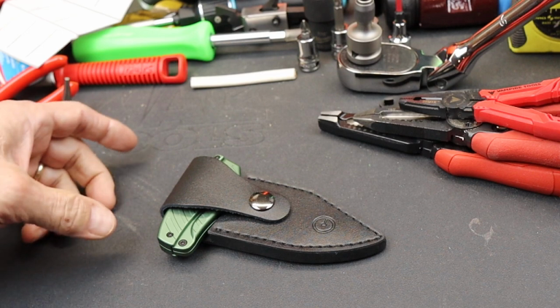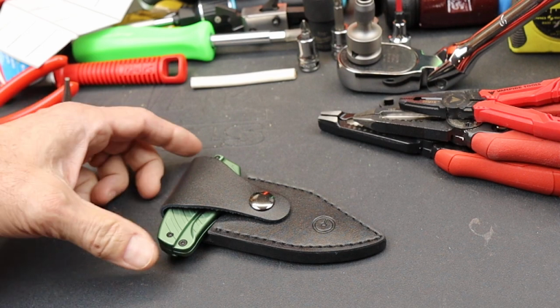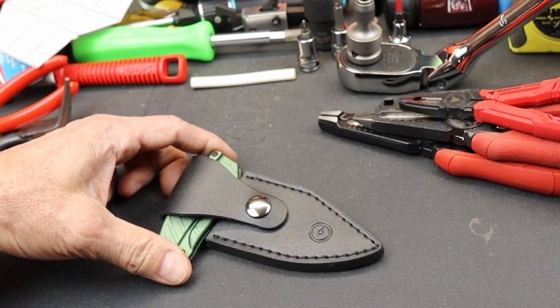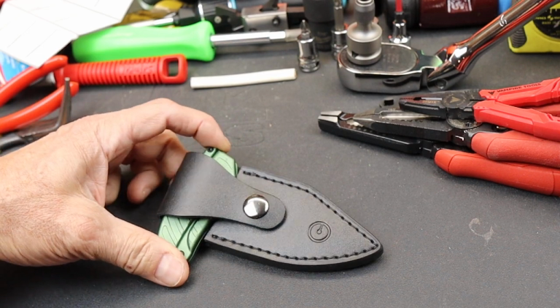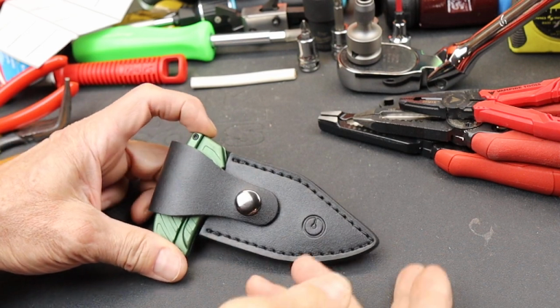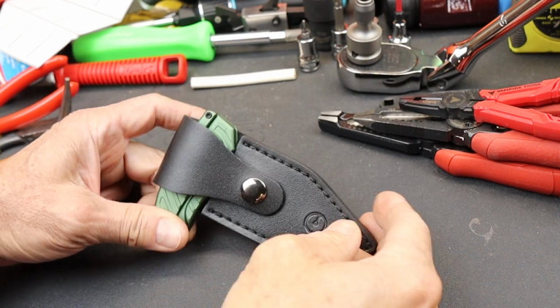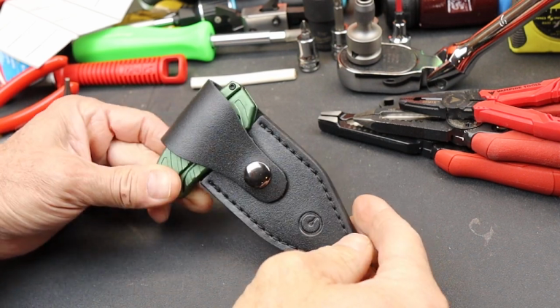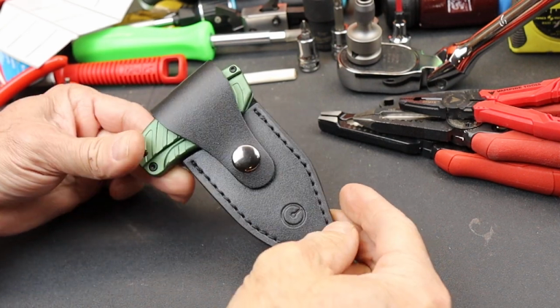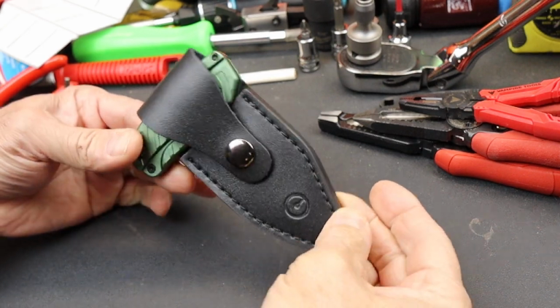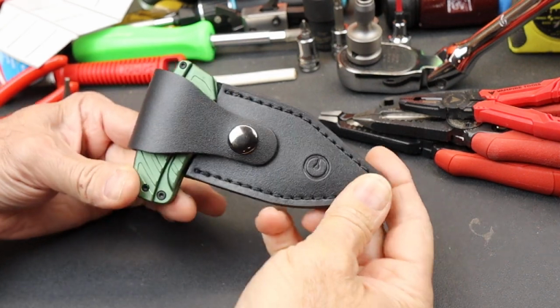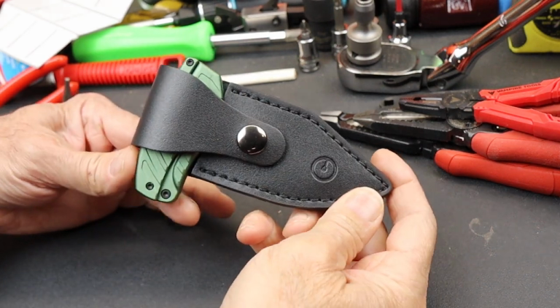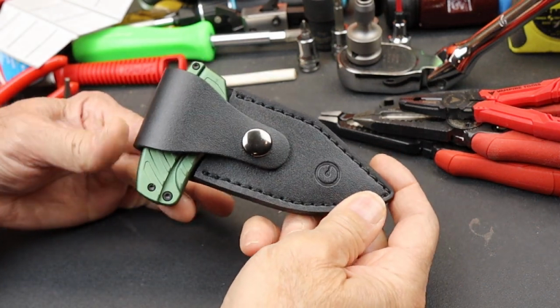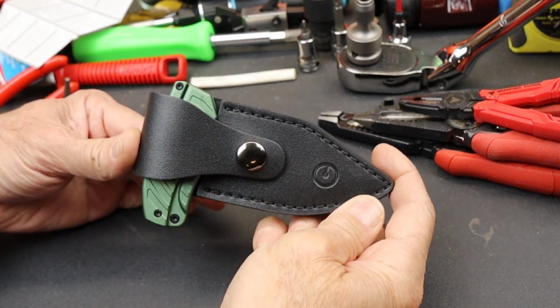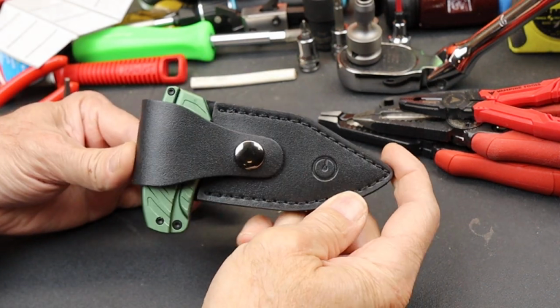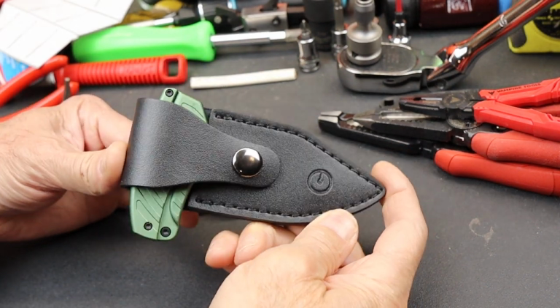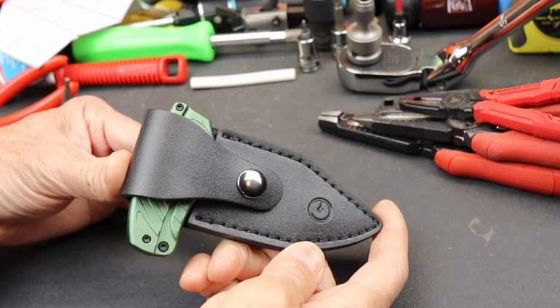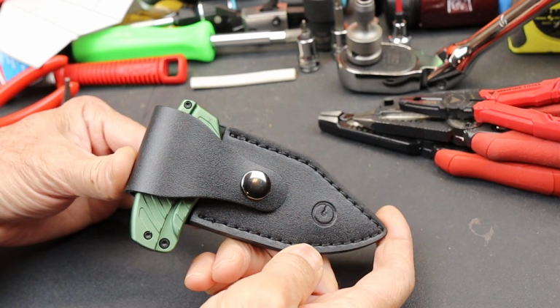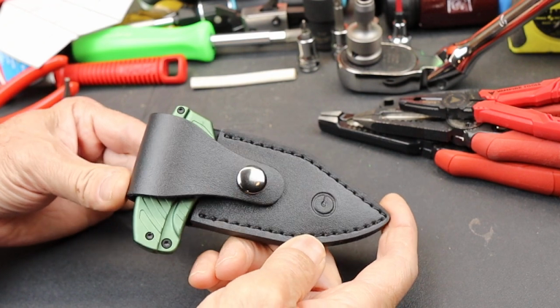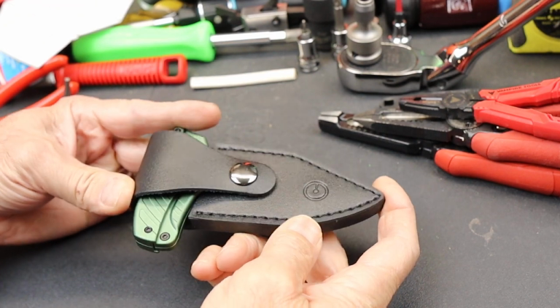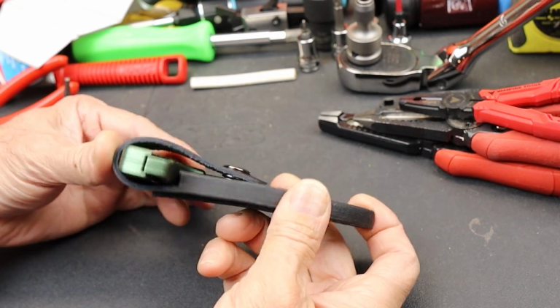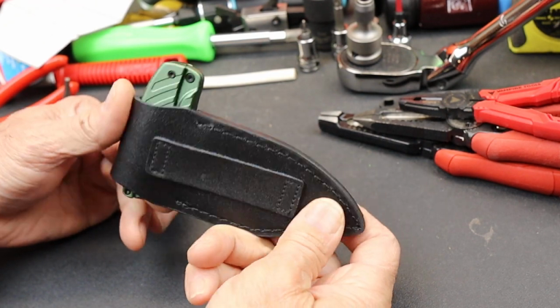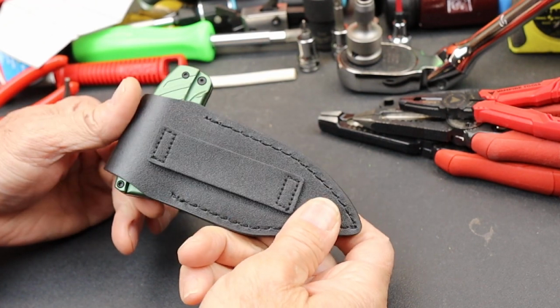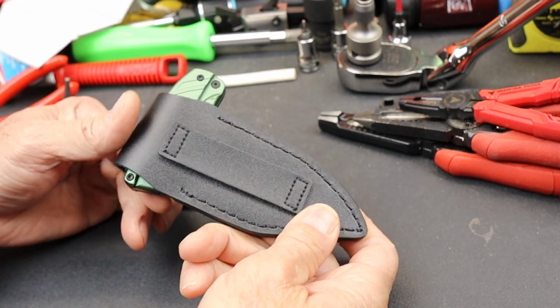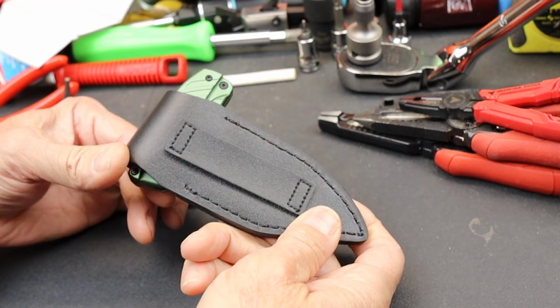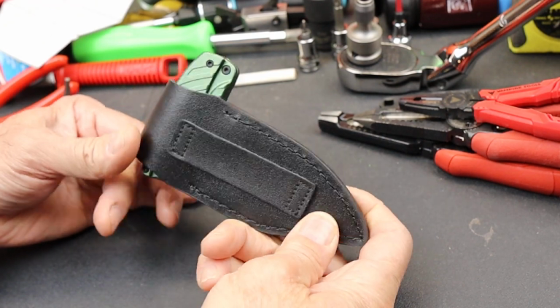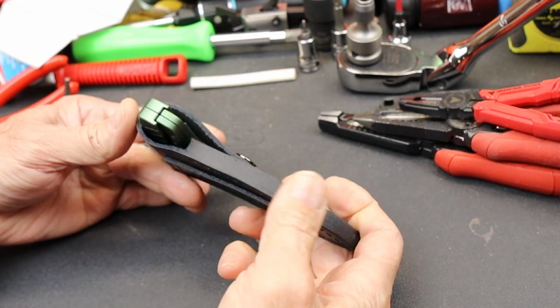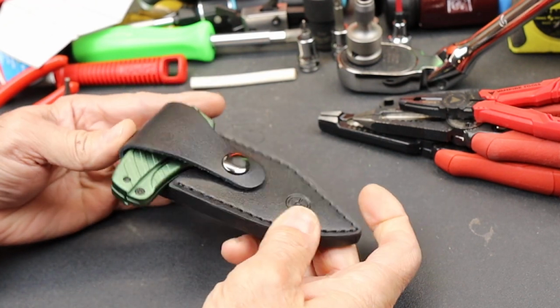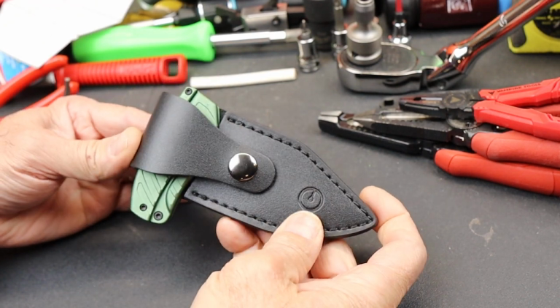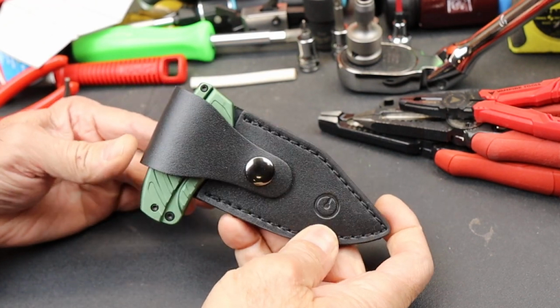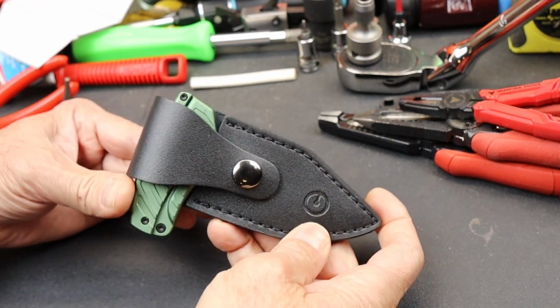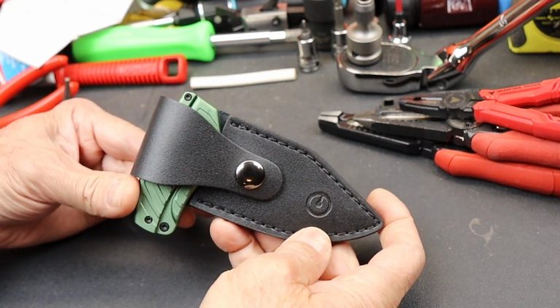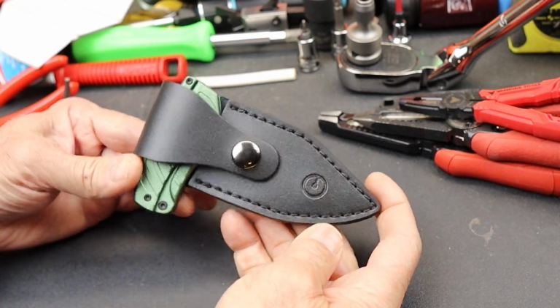Howdy folks, Doc here with Last Best Tool, and Civivi's got a couple of new knives, and I requested this one from them to check it out, and I'll show you why.